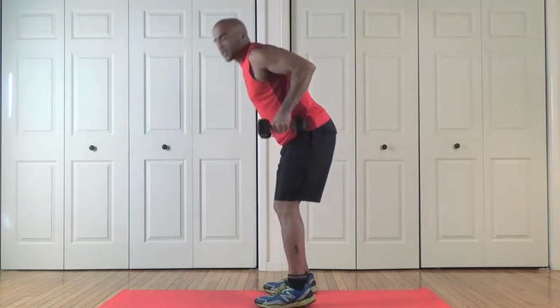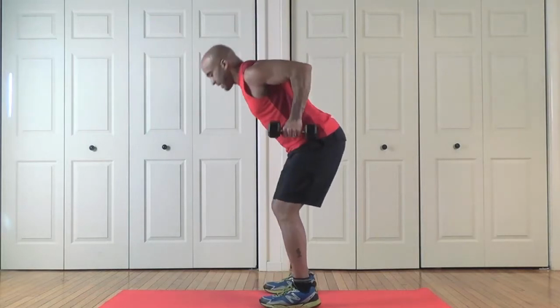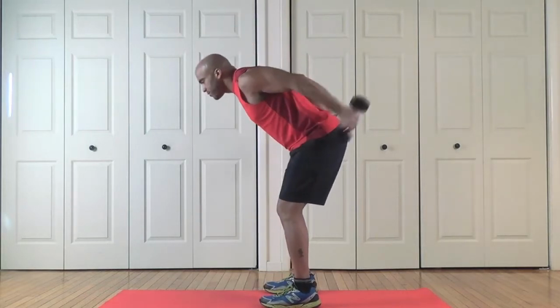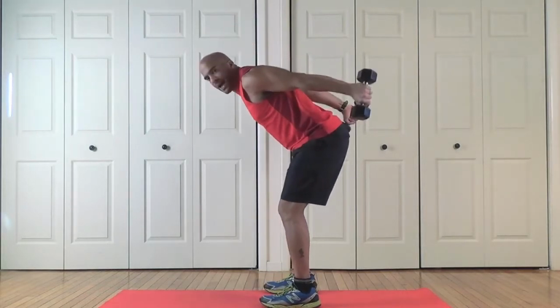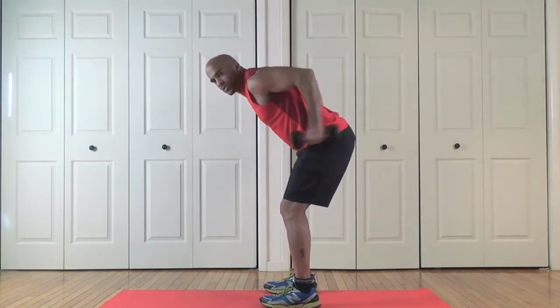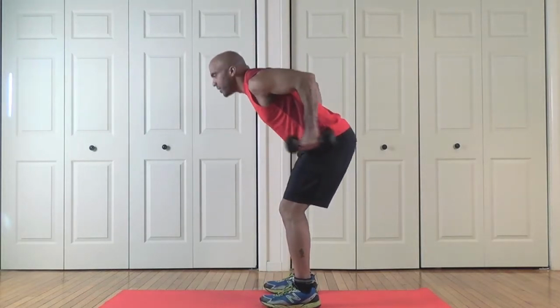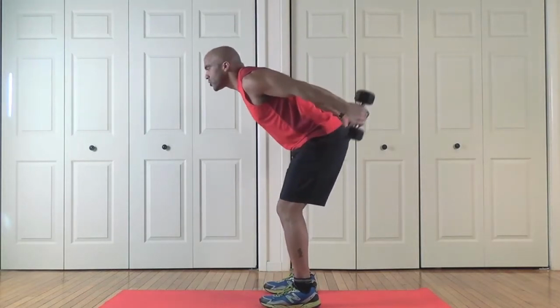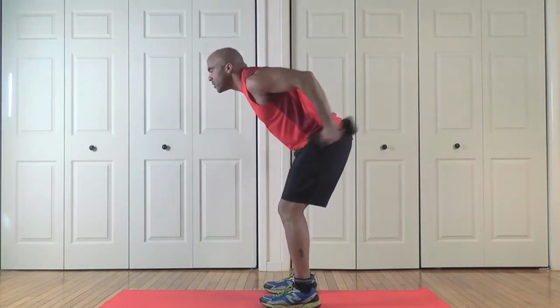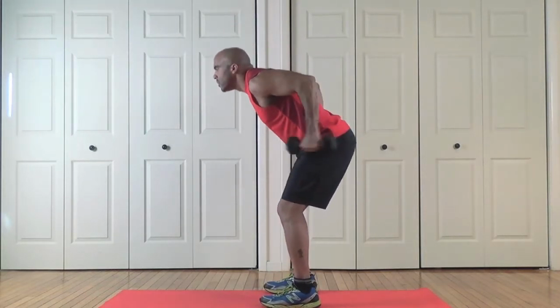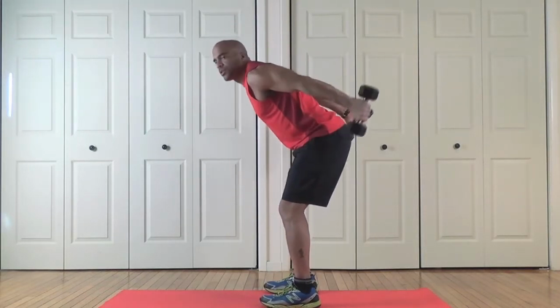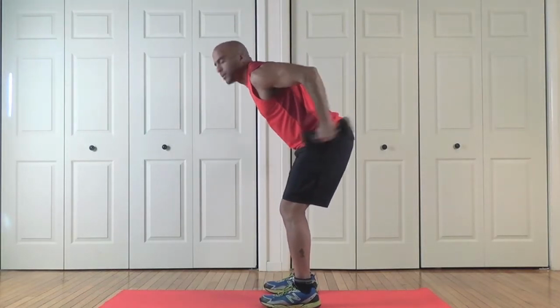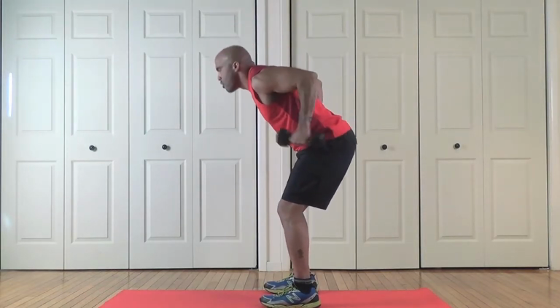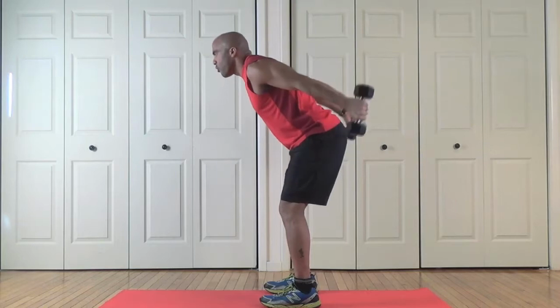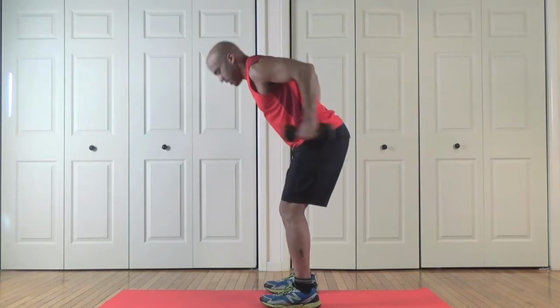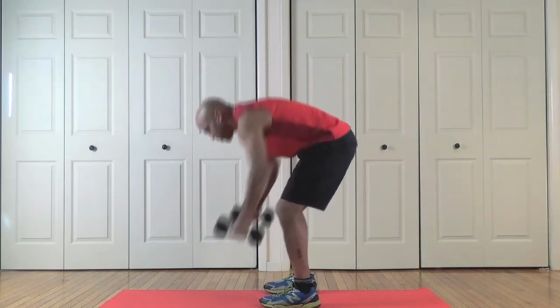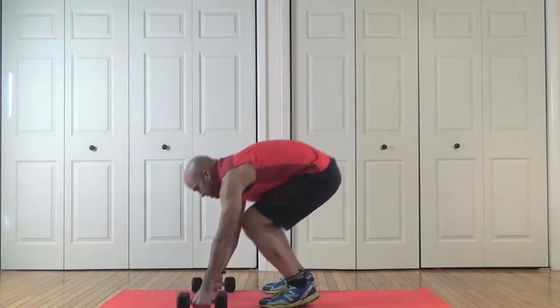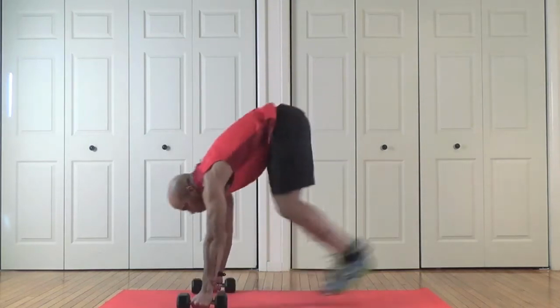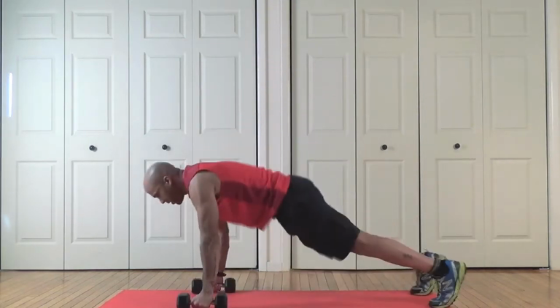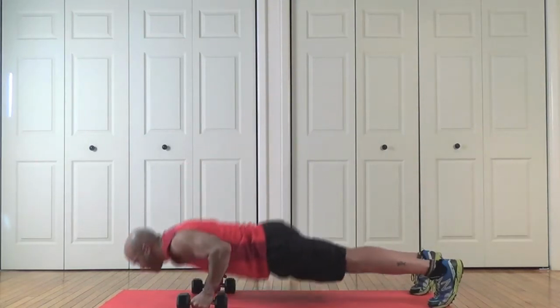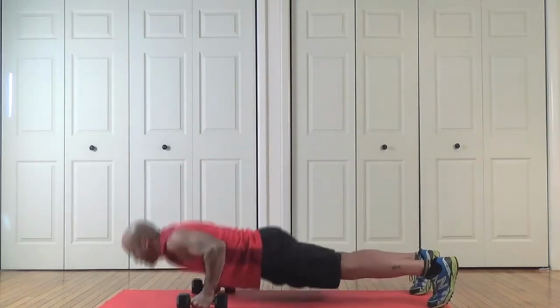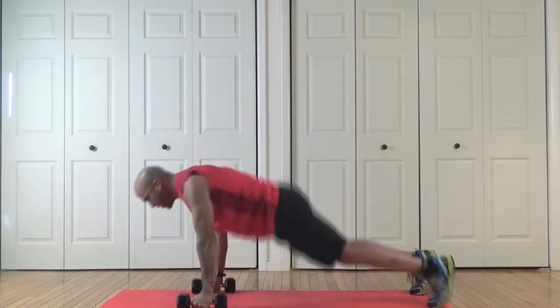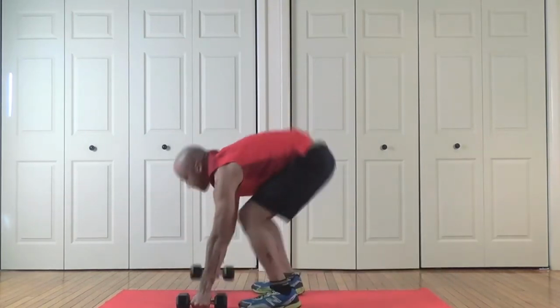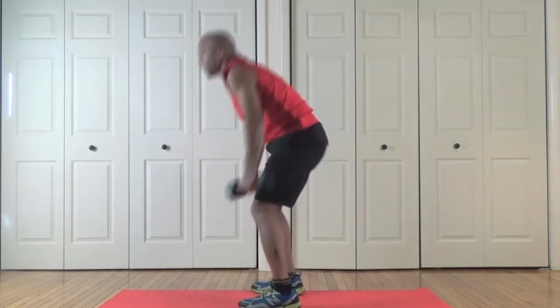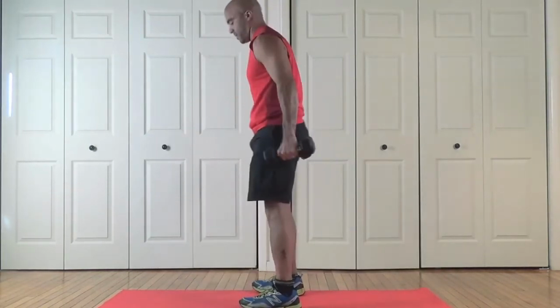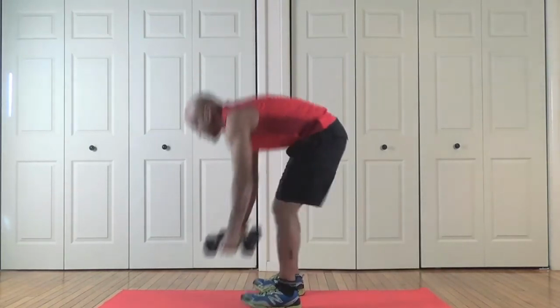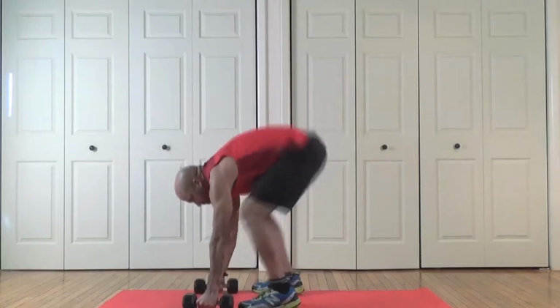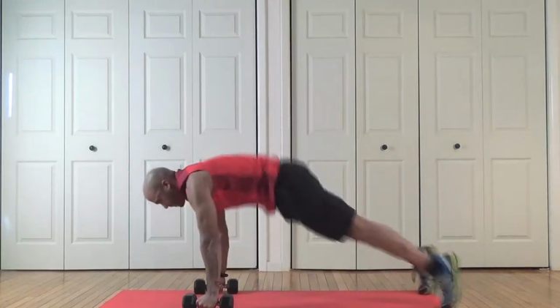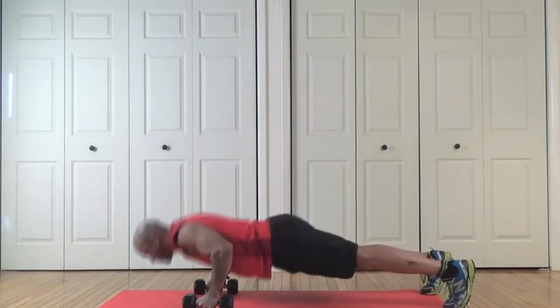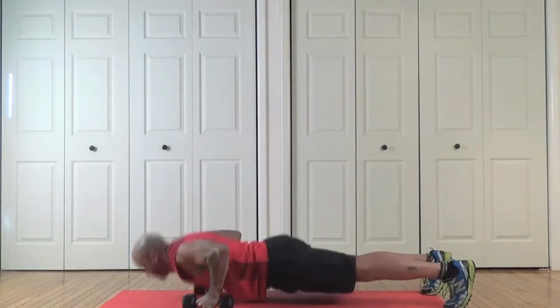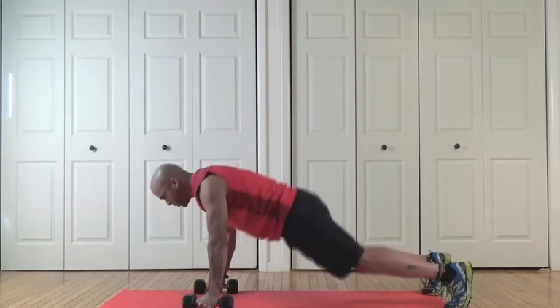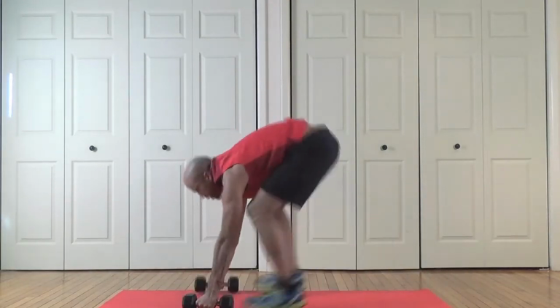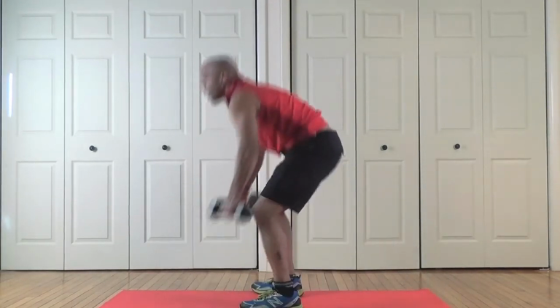Four kickbacks, nice flat back. That's one, two, three, four. Now two burpees — down with your dumbbells. That's one, up, two, up.